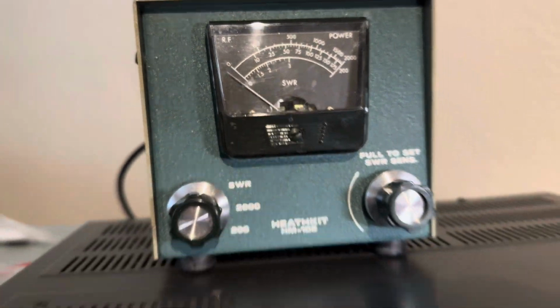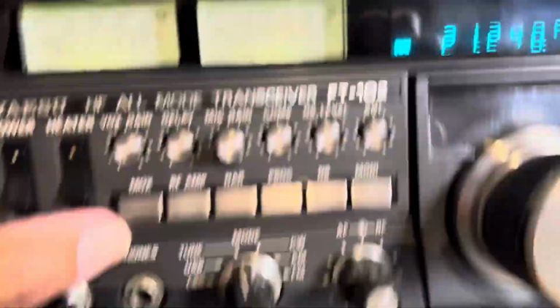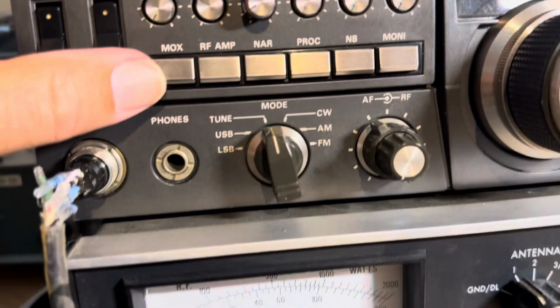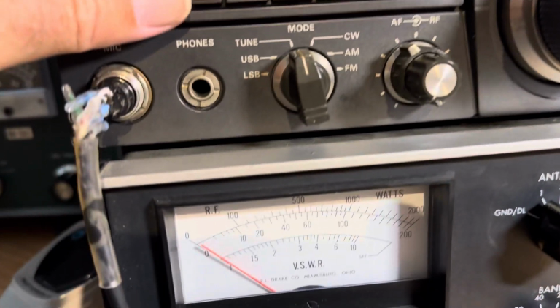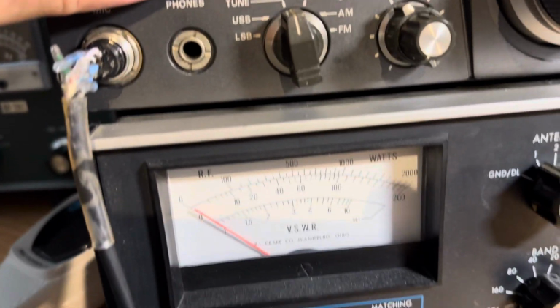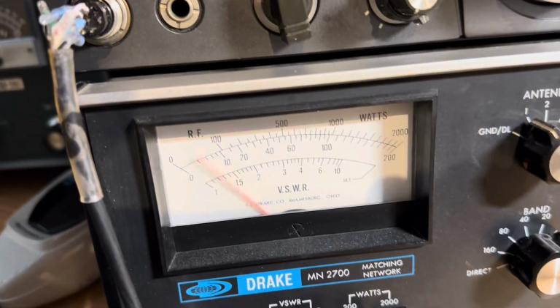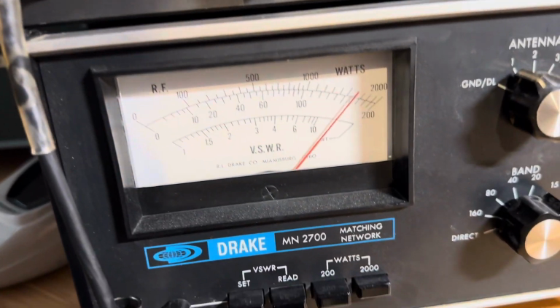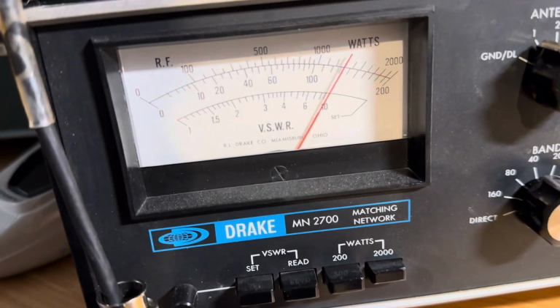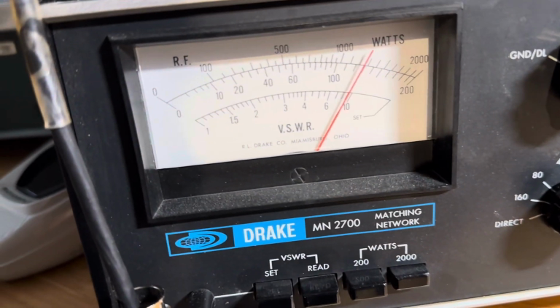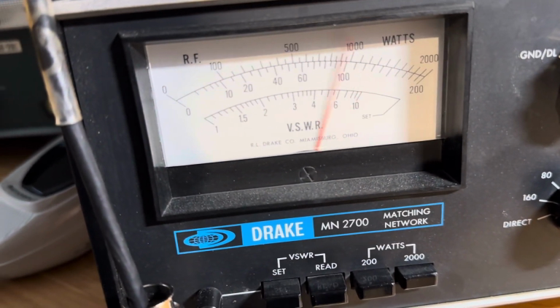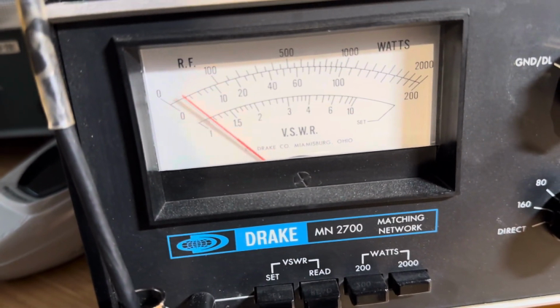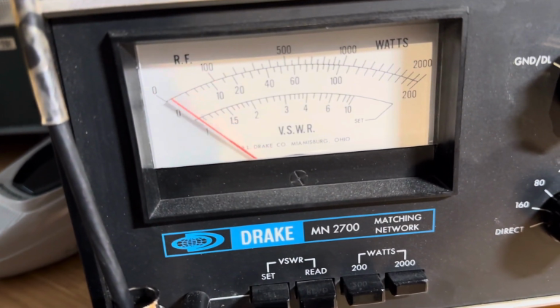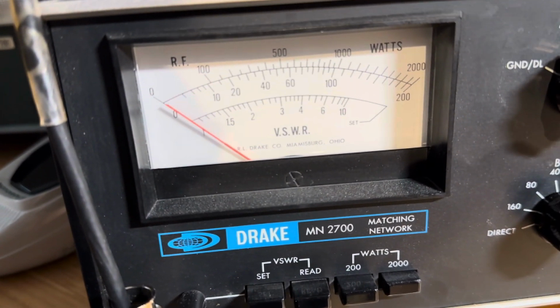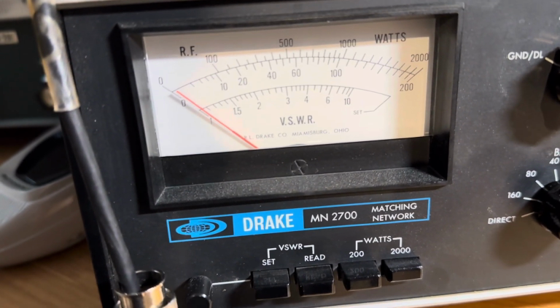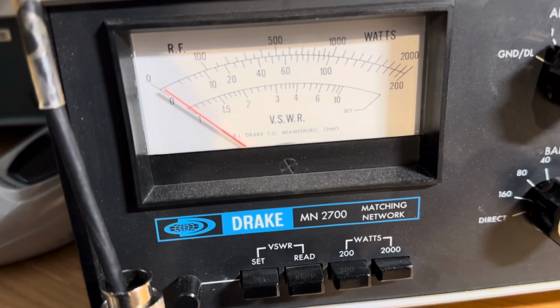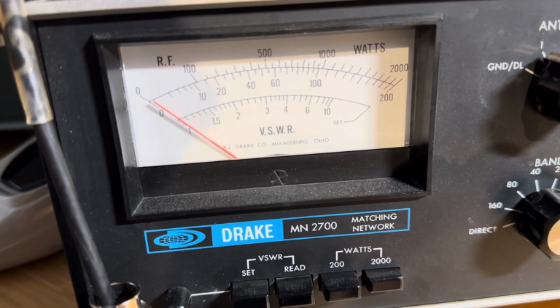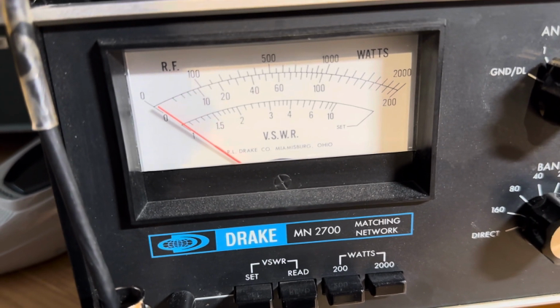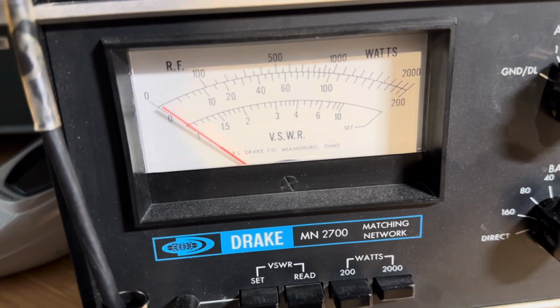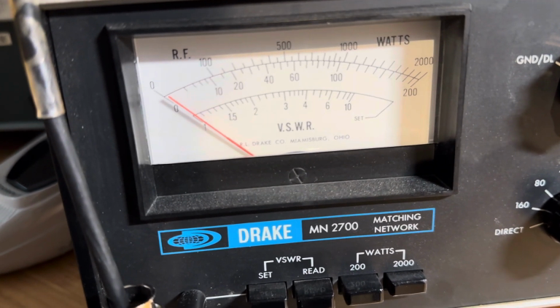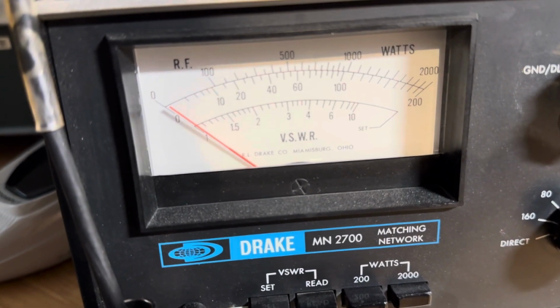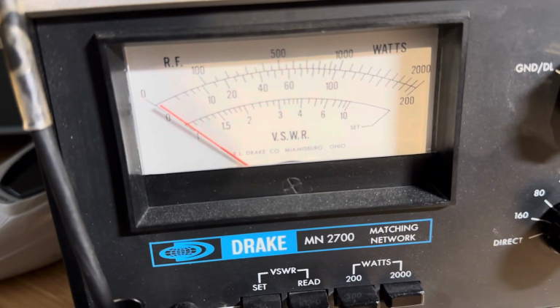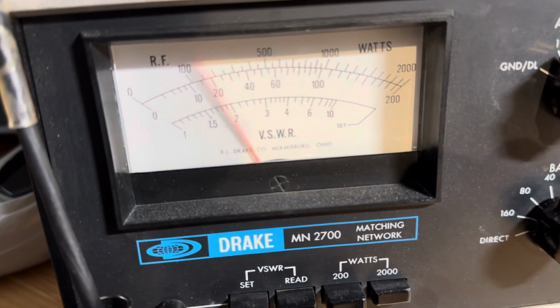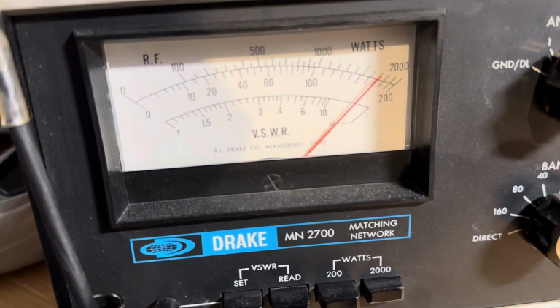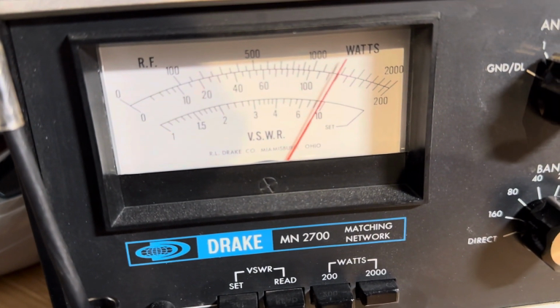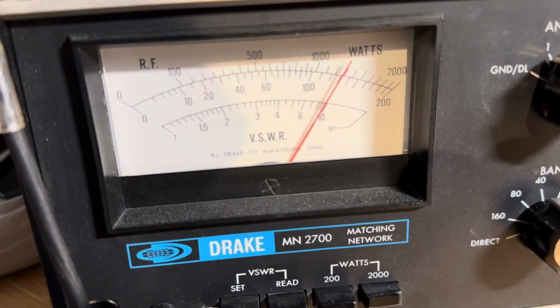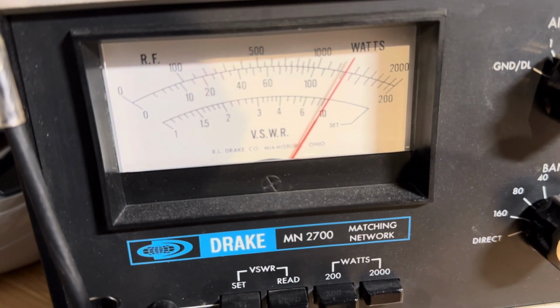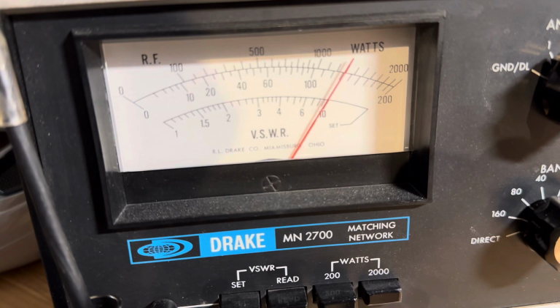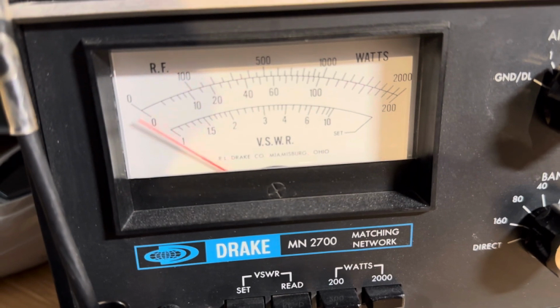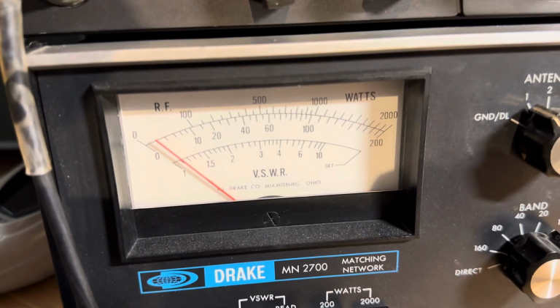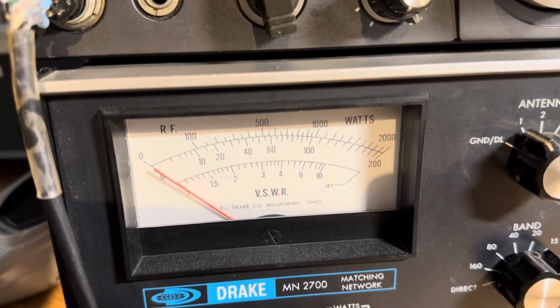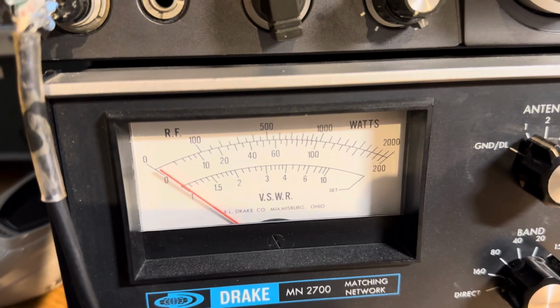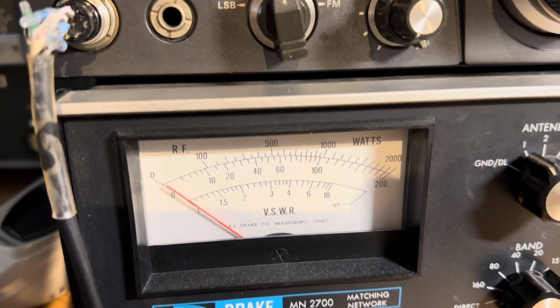There's 100 watts in. So 100 watts in, we'll get 1200 watts out on 15 meters. Actually, that's about 1400 watts.